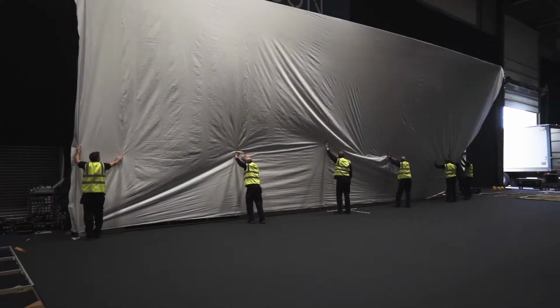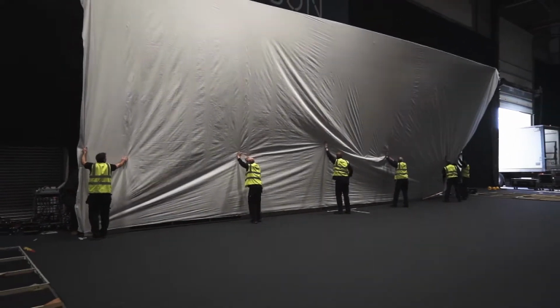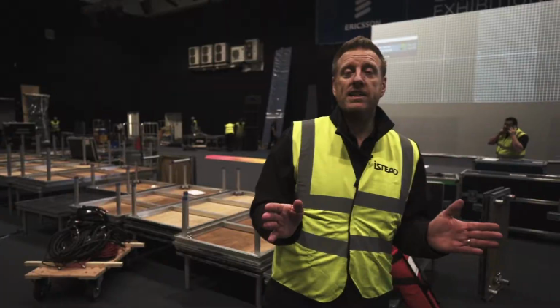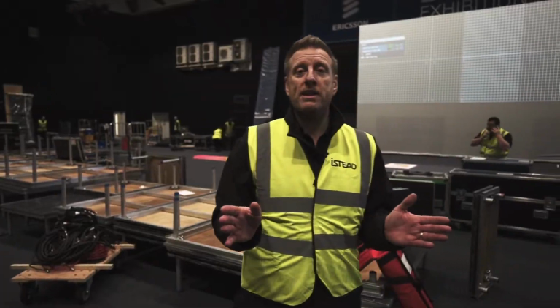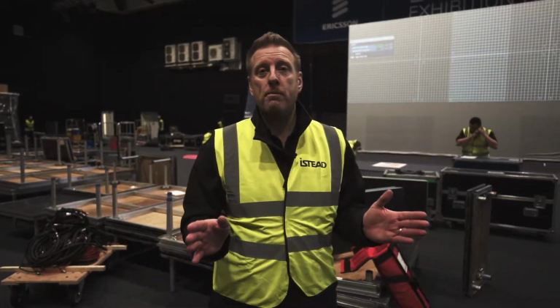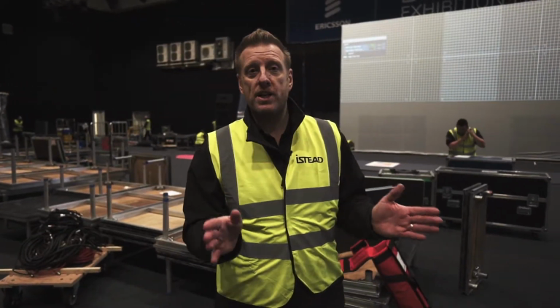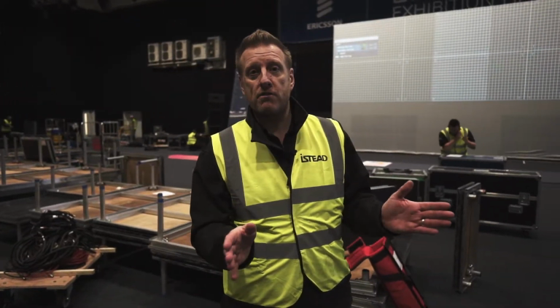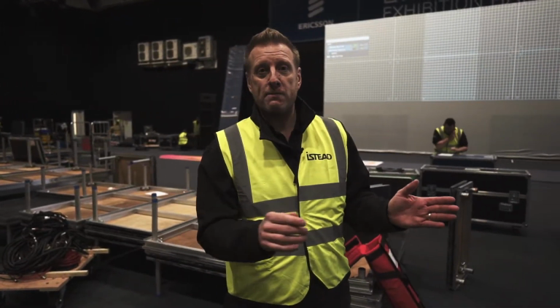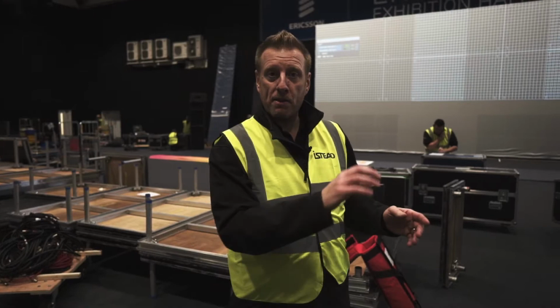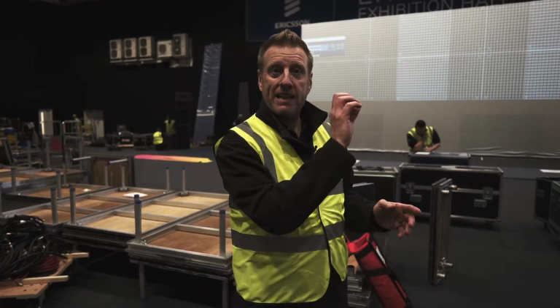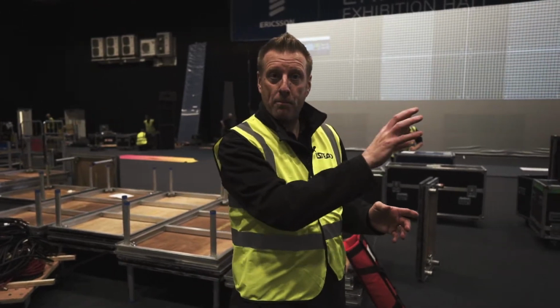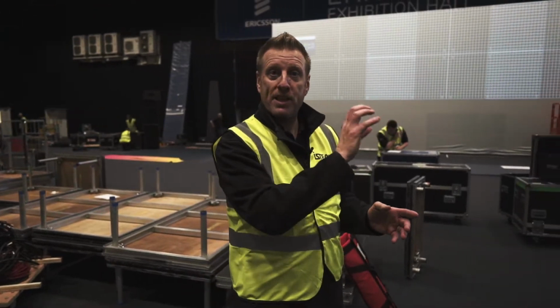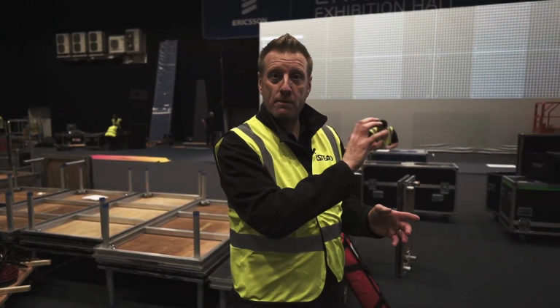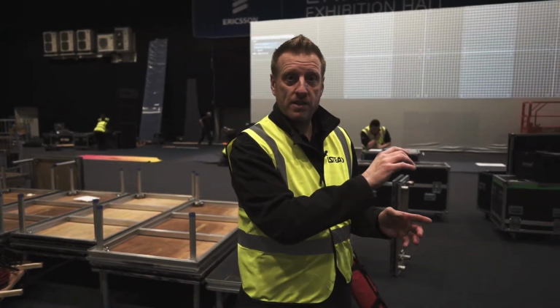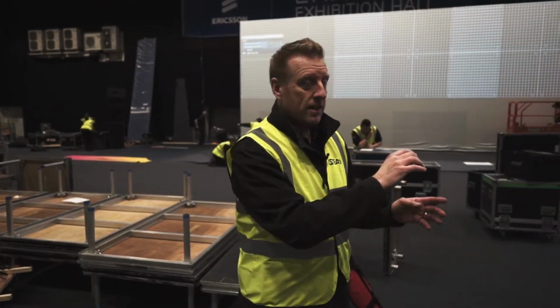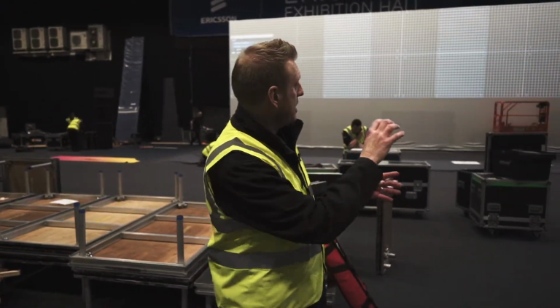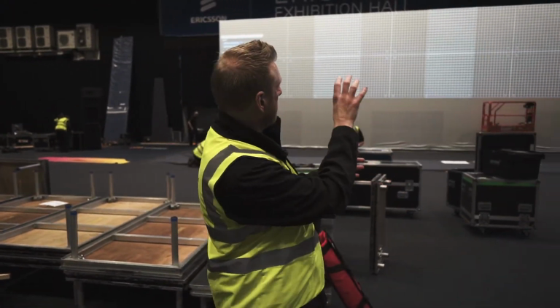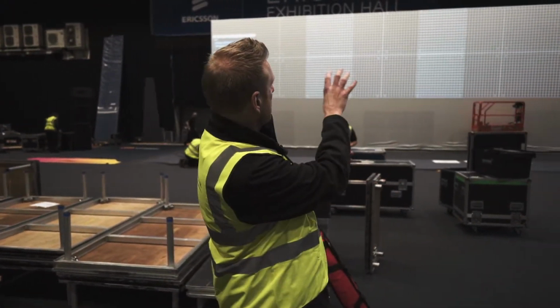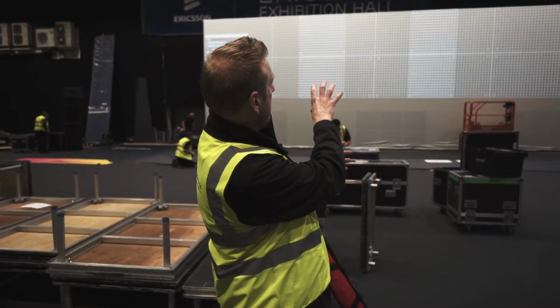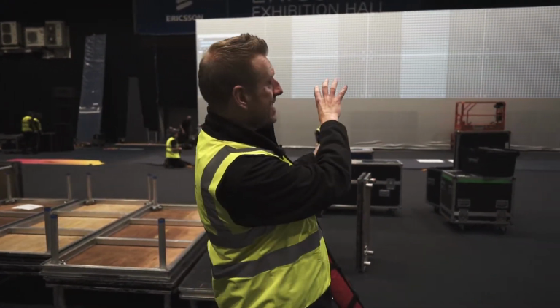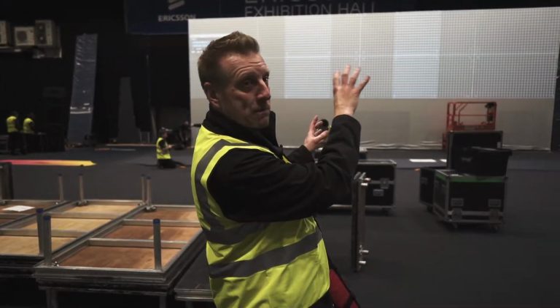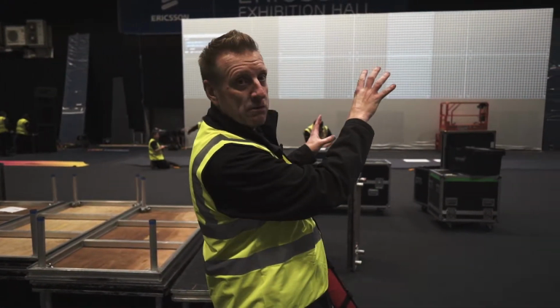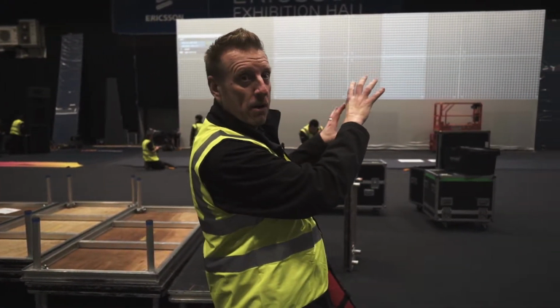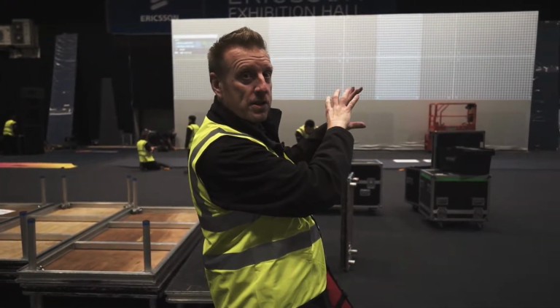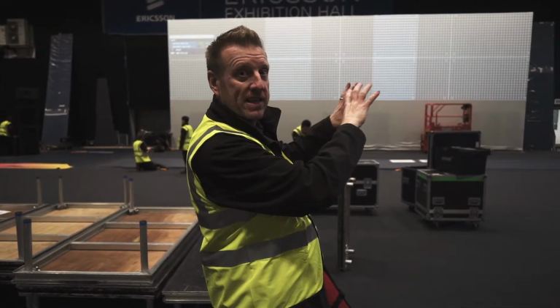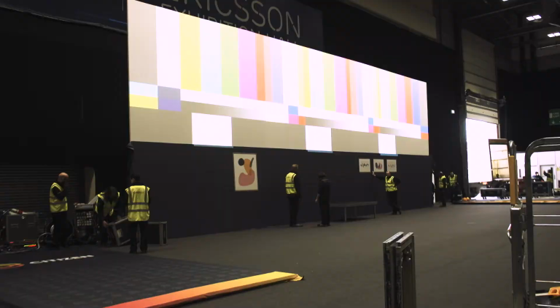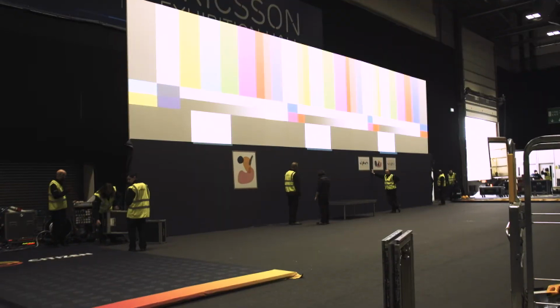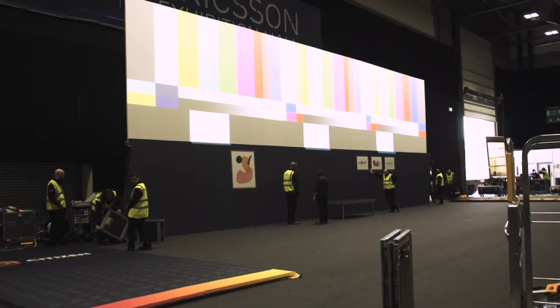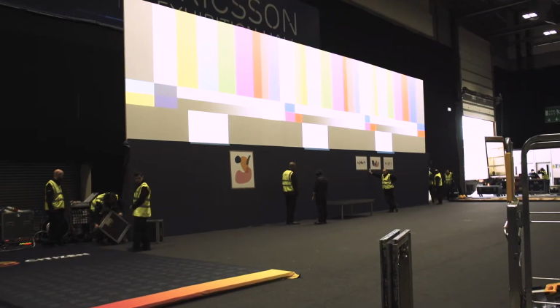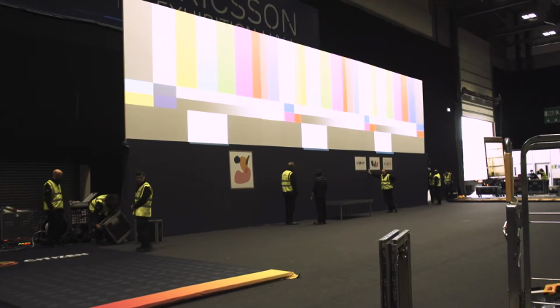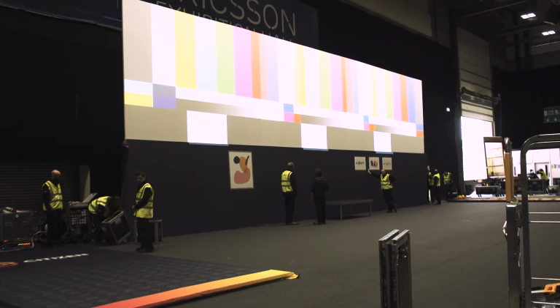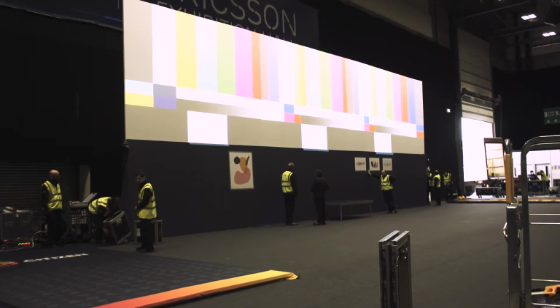Our 16 metre wide projection screen is made up of three separate projector images. You can see them on the screen, but with a test pattern we merge them together to make one seamless blended image.